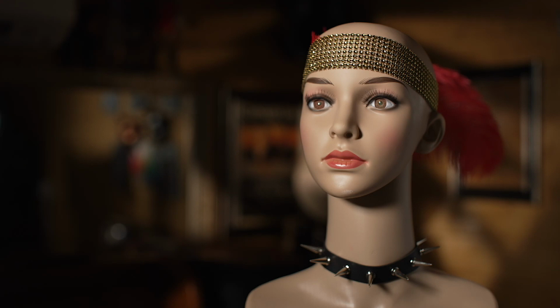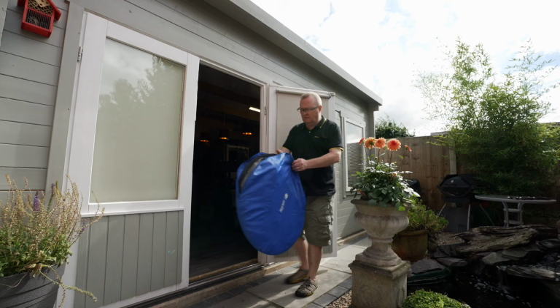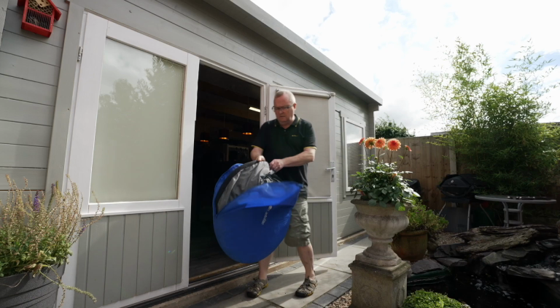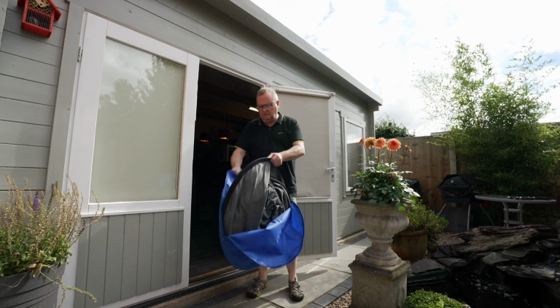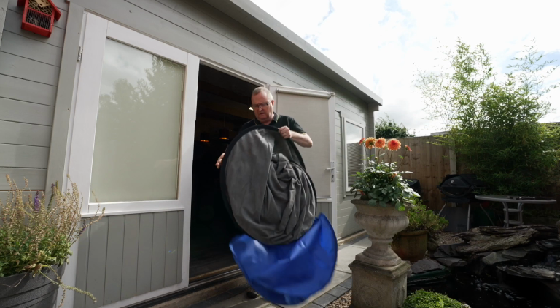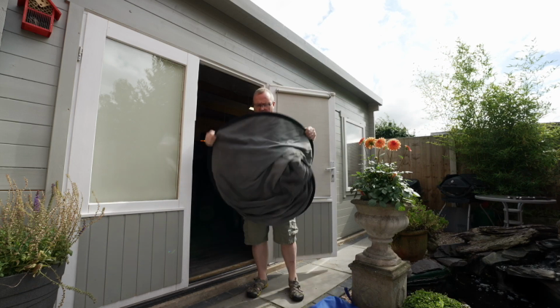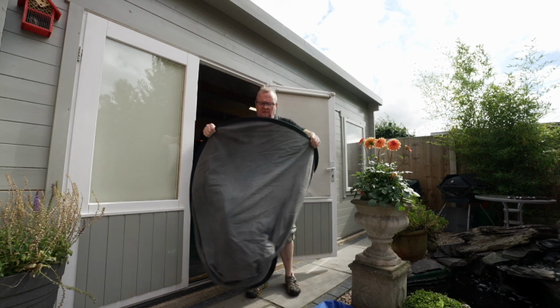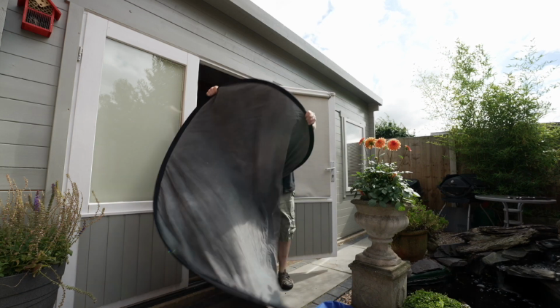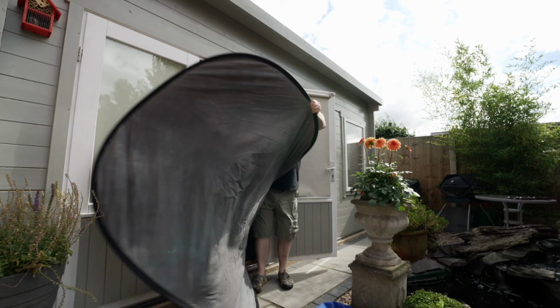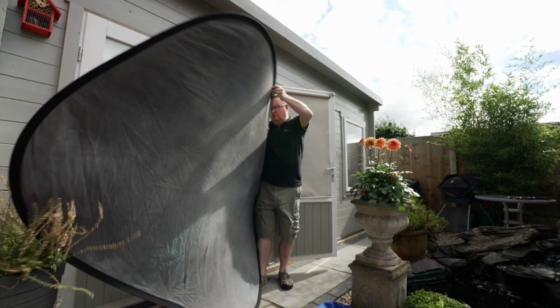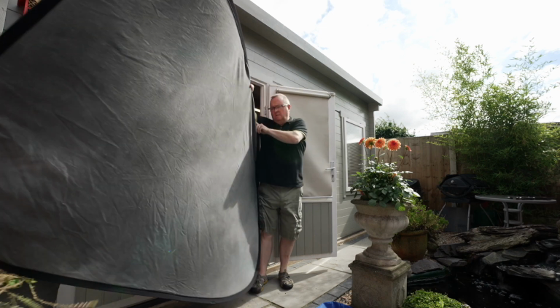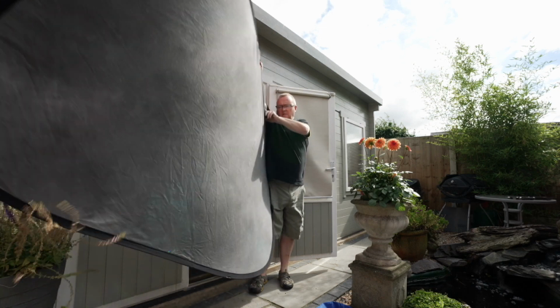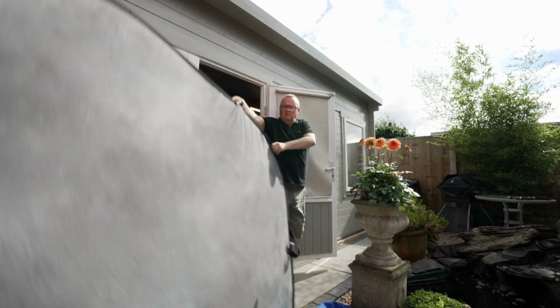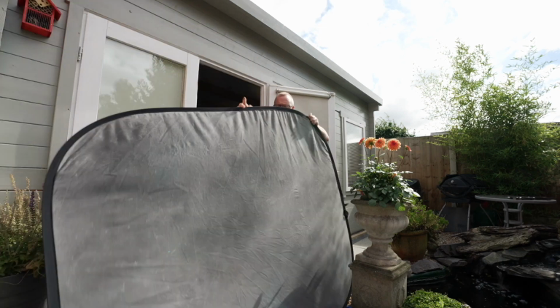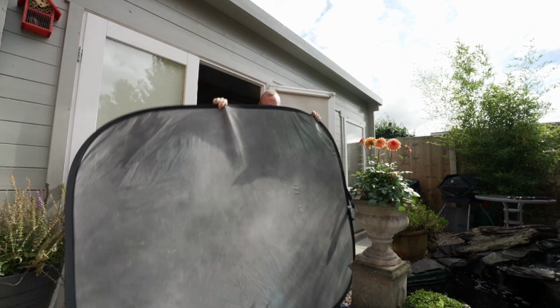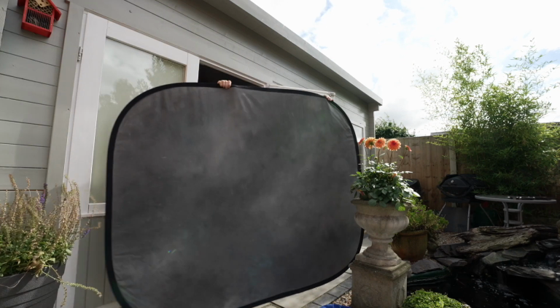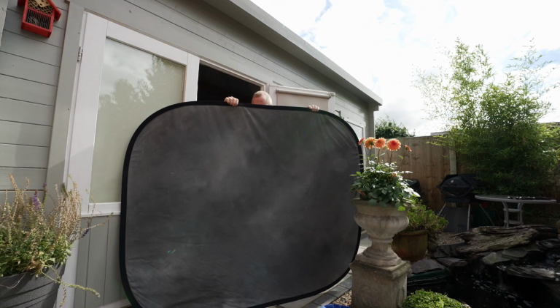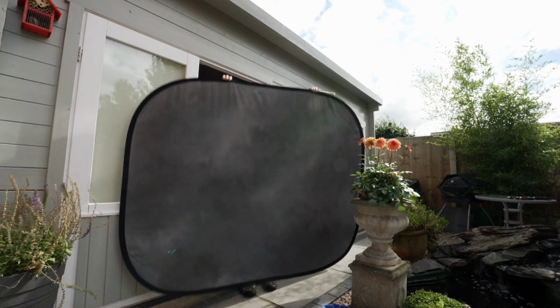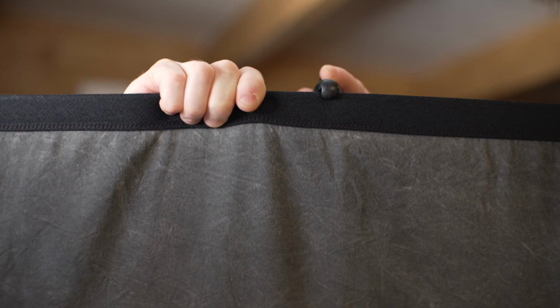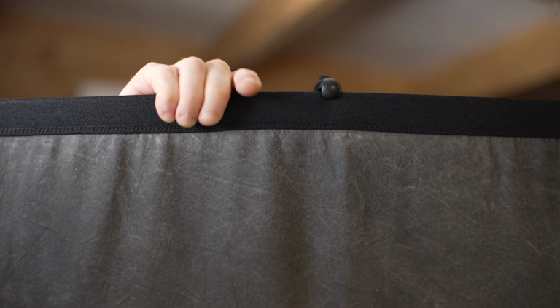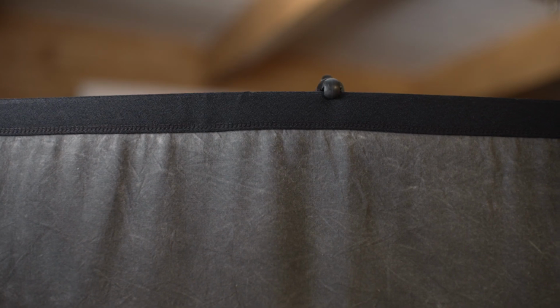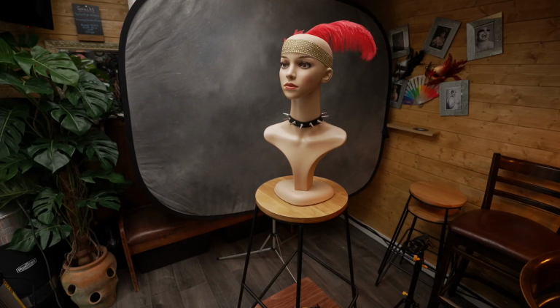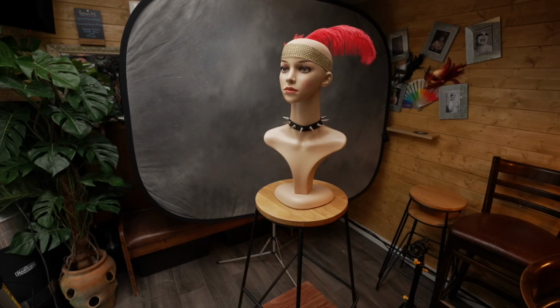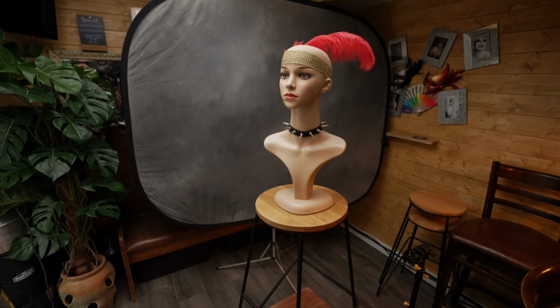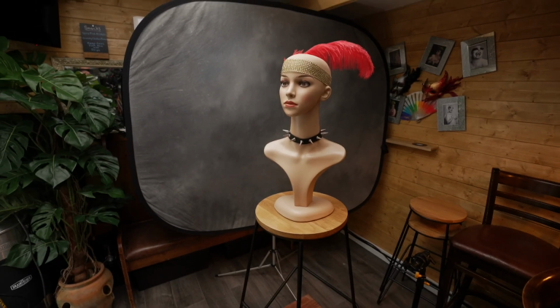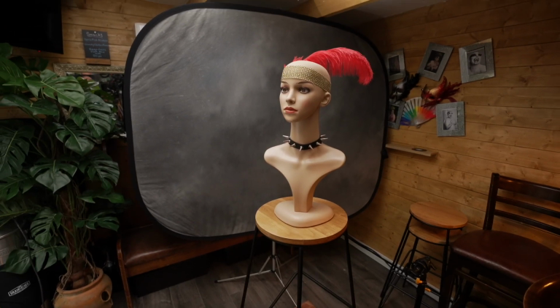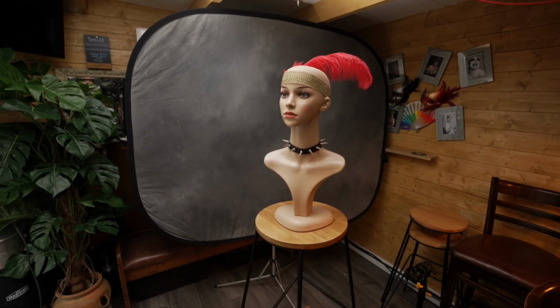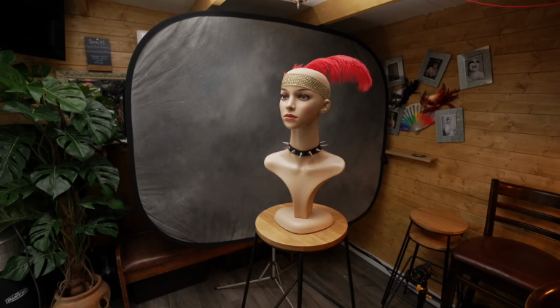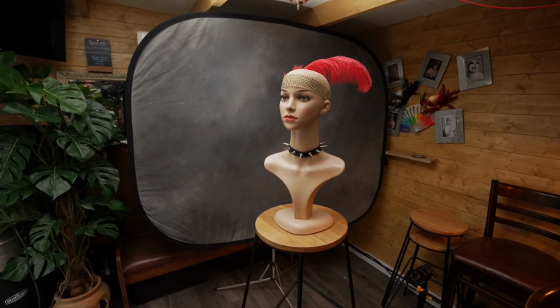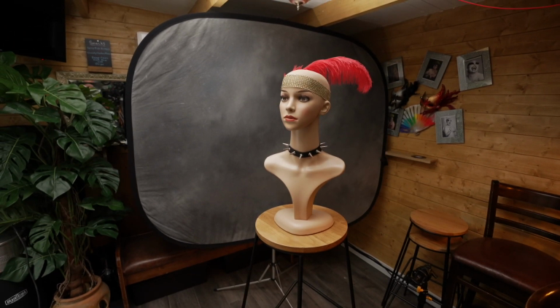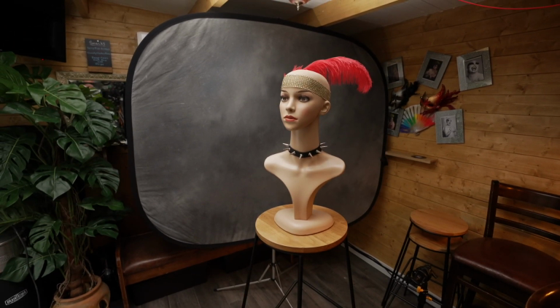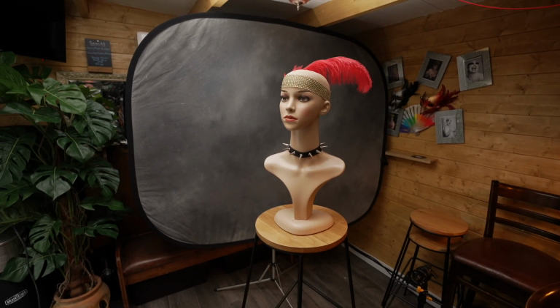When the original location background is inappropriate, an effective solution can be a collapsible pop-up background. They are held up by a single stand, and typically around 2 metres by 1.5, which is normally big enough for a talking head interview.